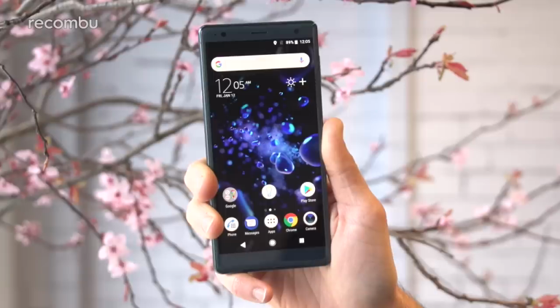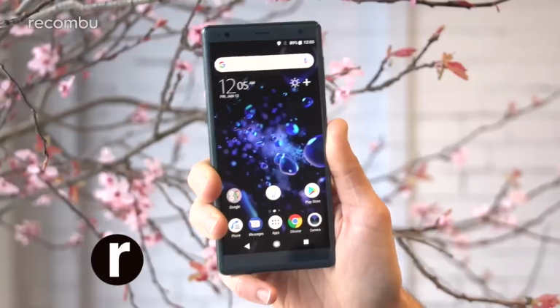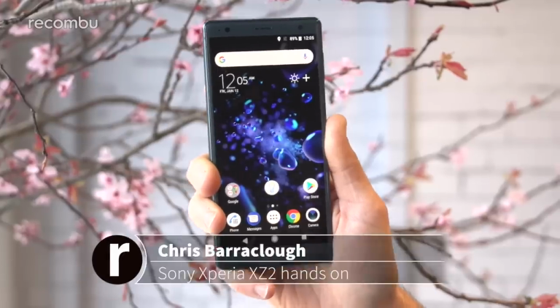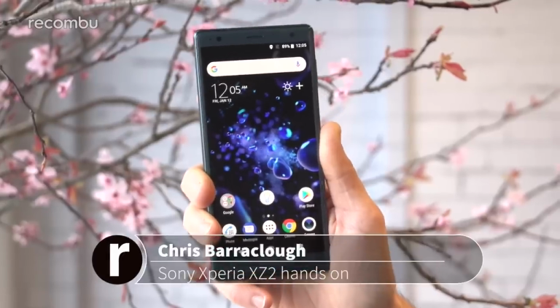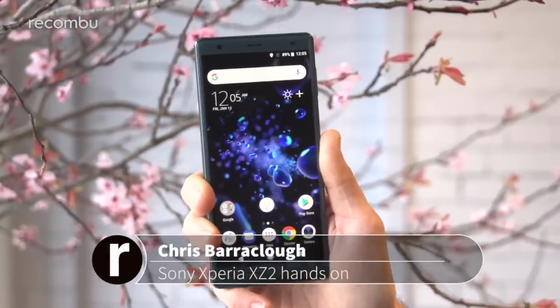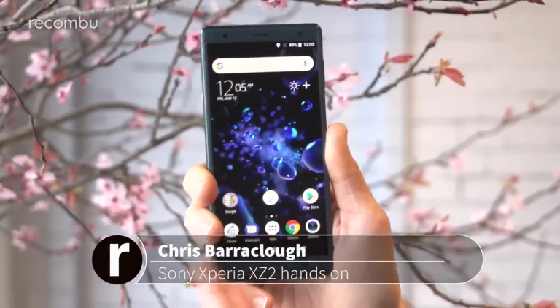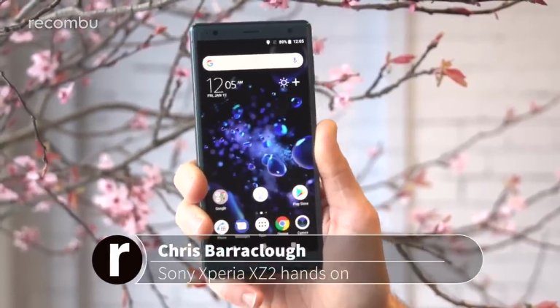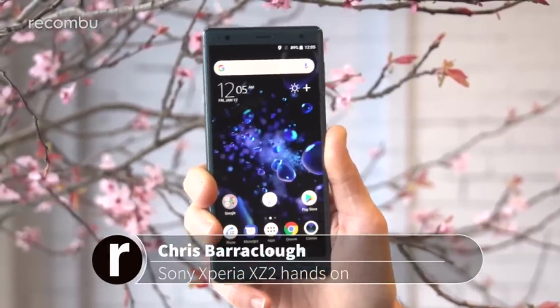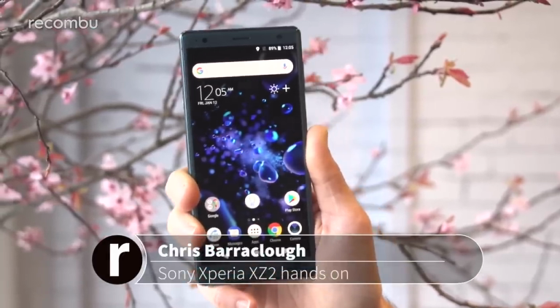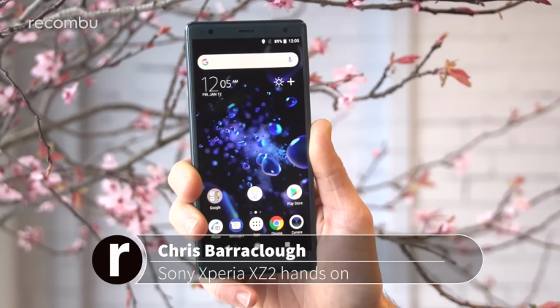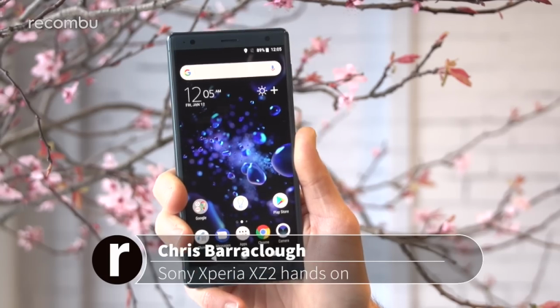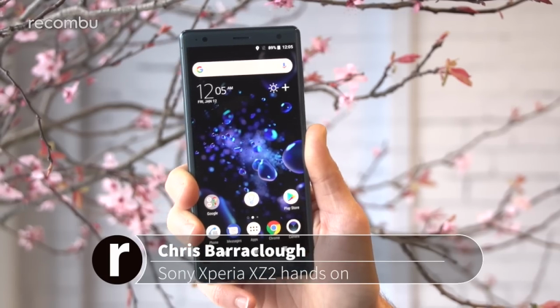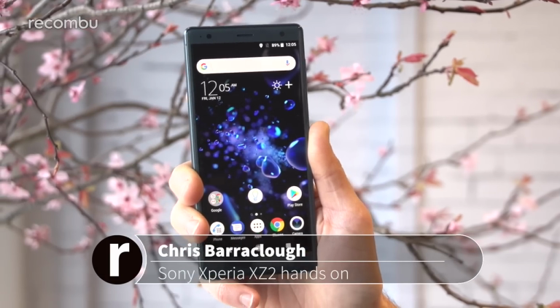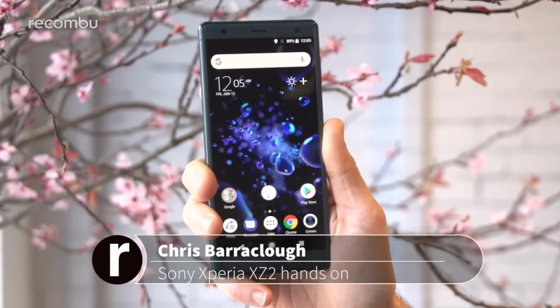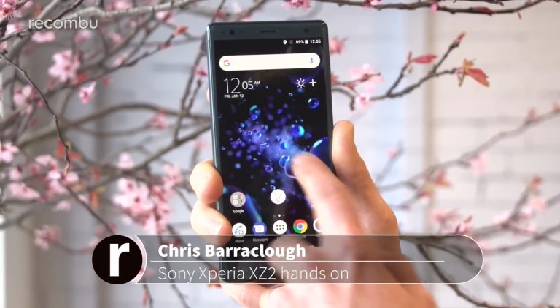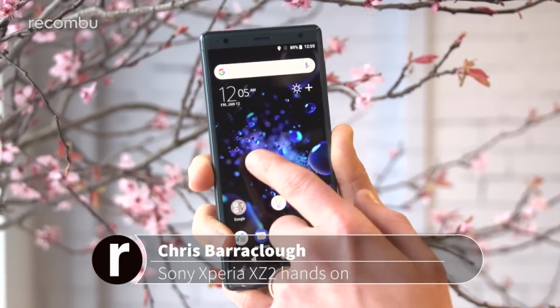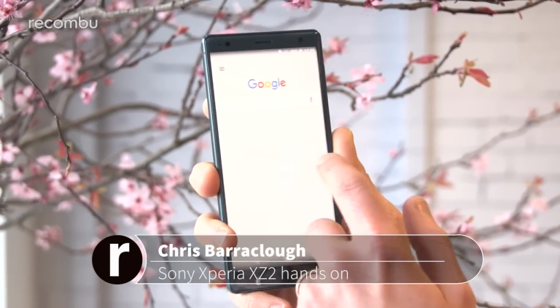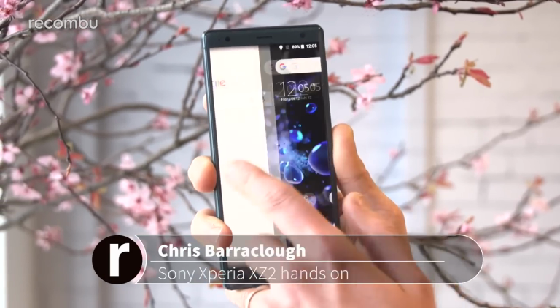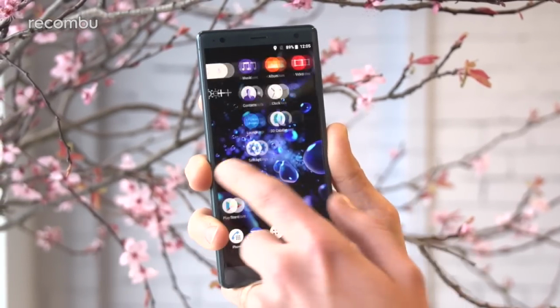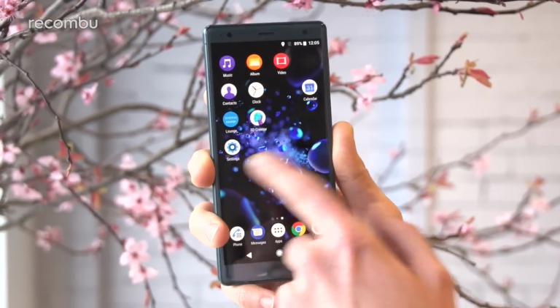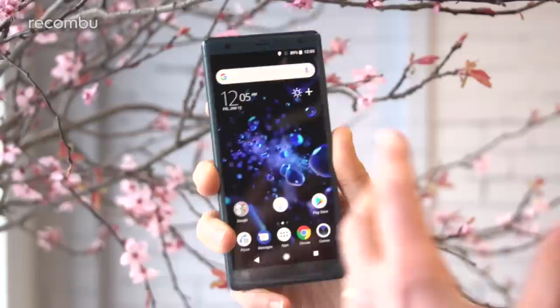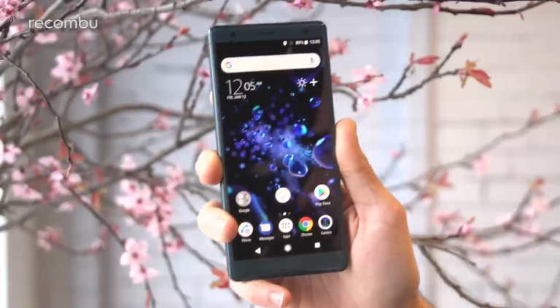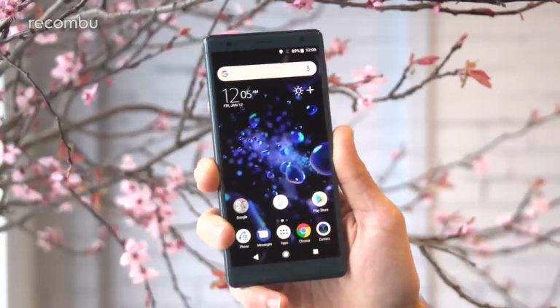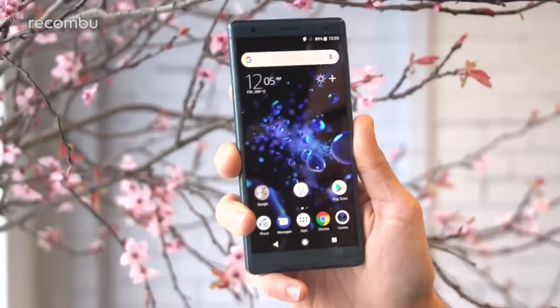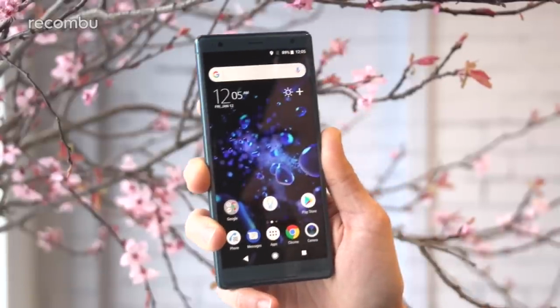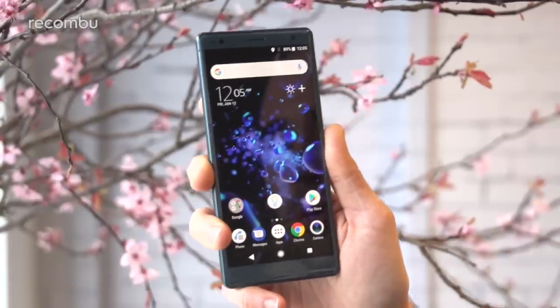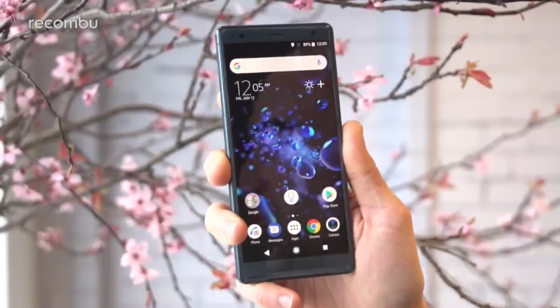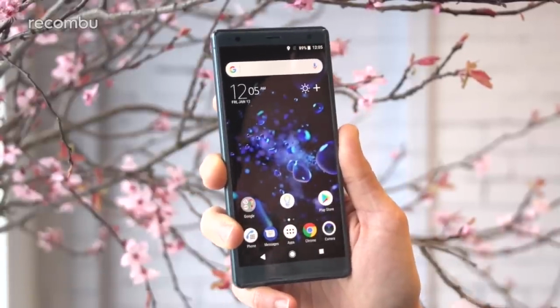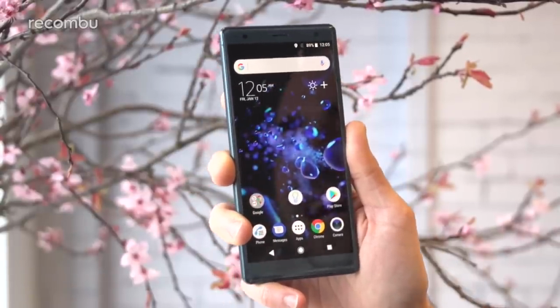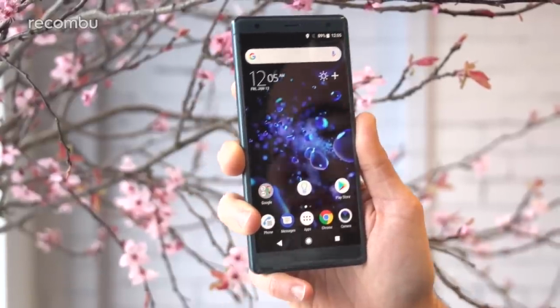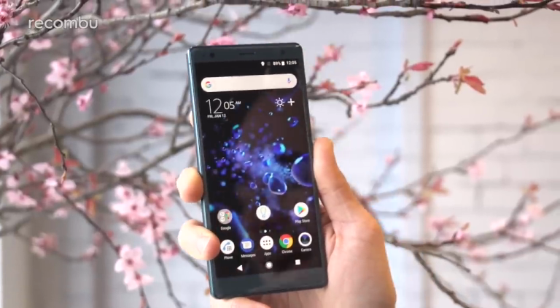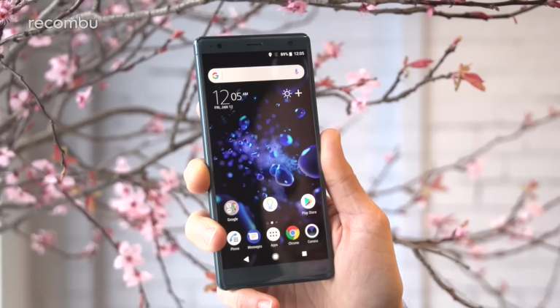Hi everyone, it's Chris from Macombu and we're here with the new Sony Xperia XZ2, freshly launched at MWC 2018. Brand new flagship Xperia handset from Sony with a revamped design, fresh new specs, and all kinds of cool new camera and display tech packed inside.